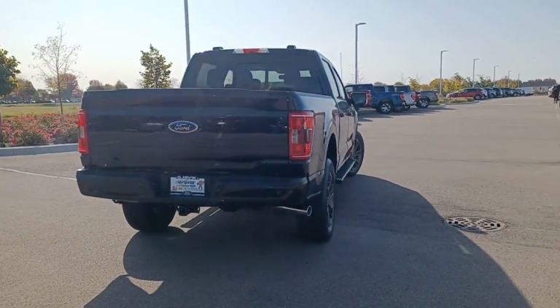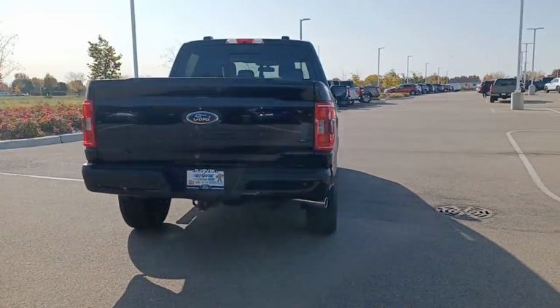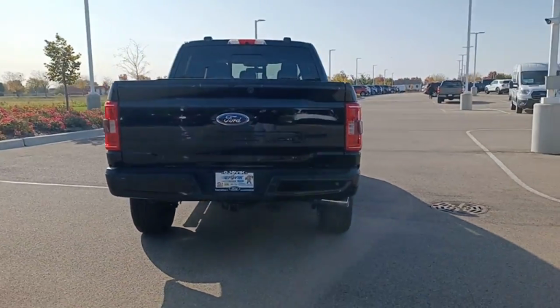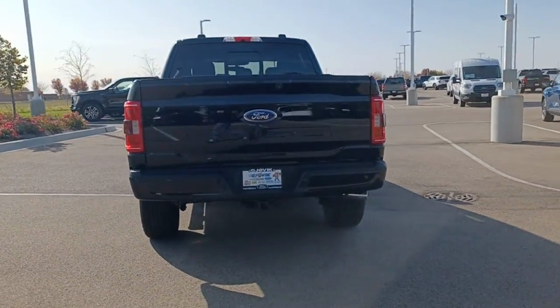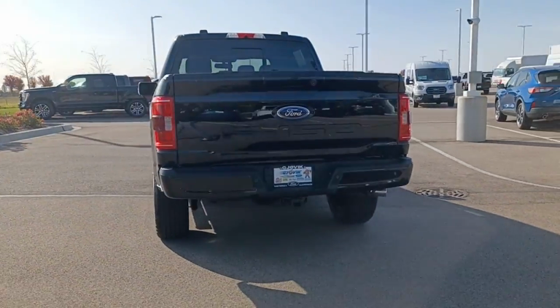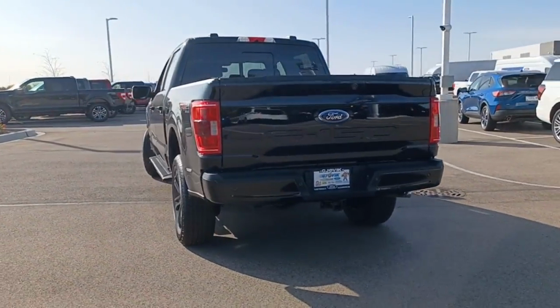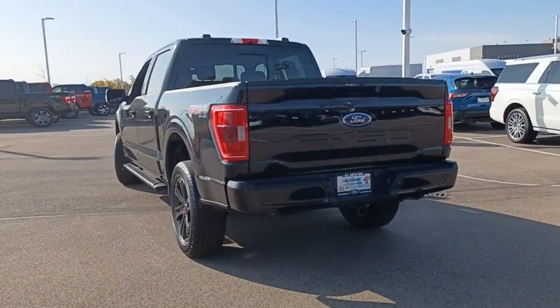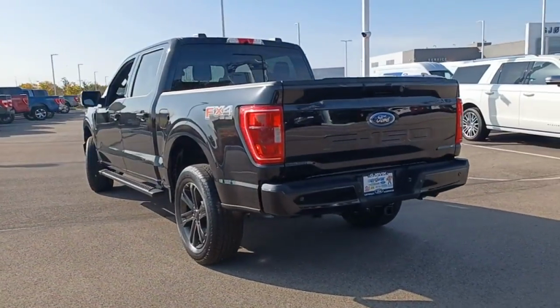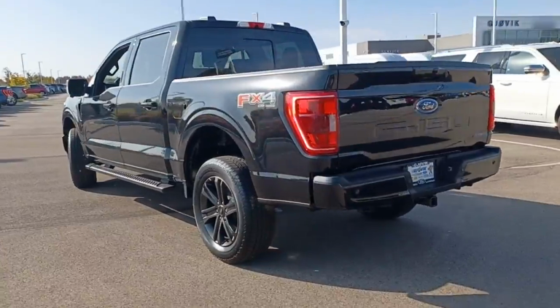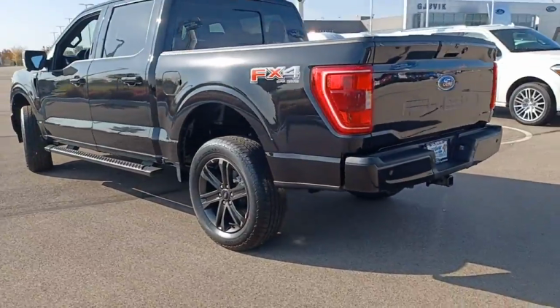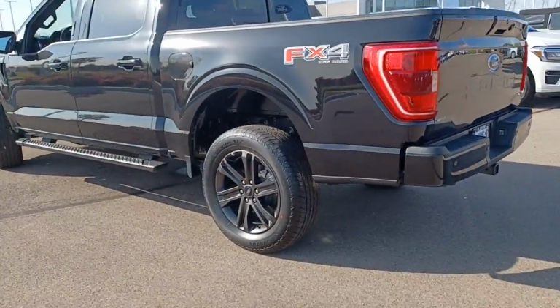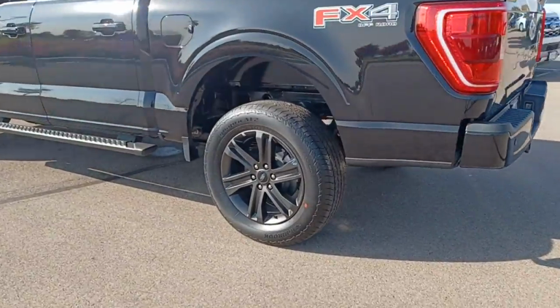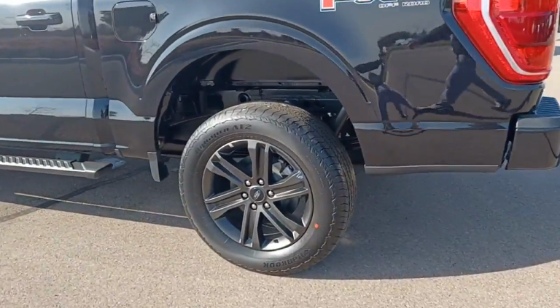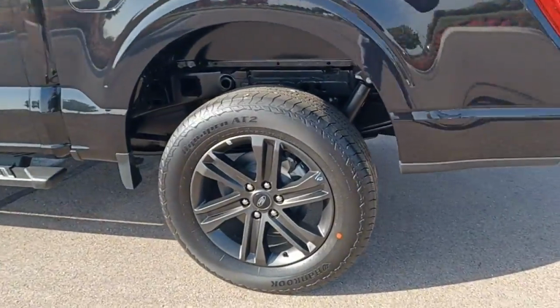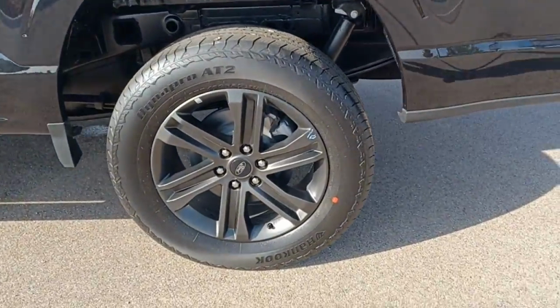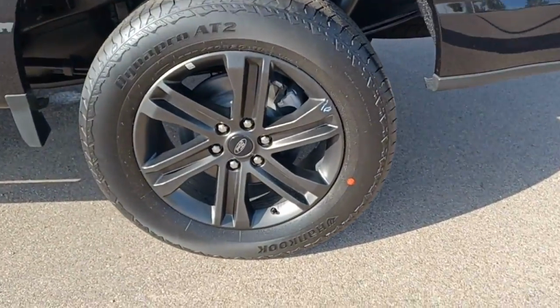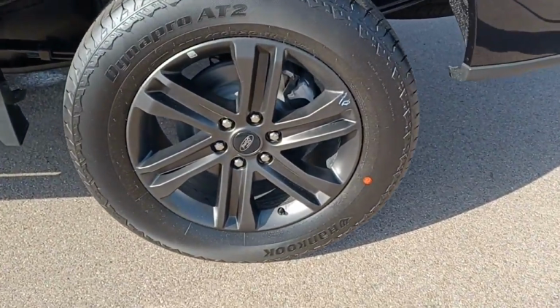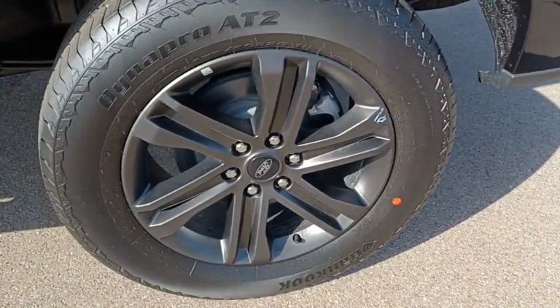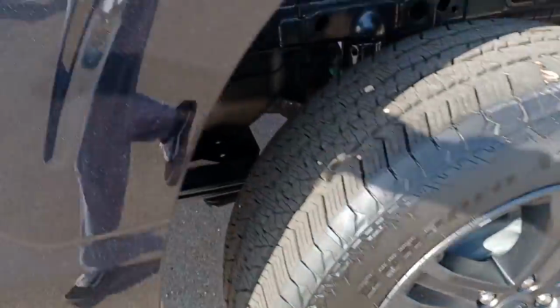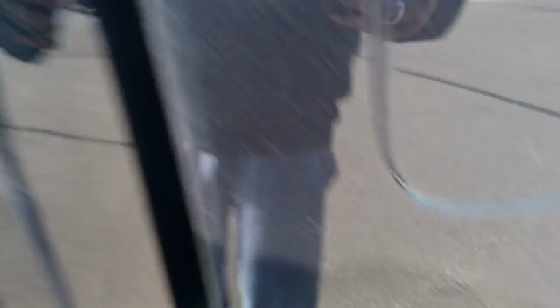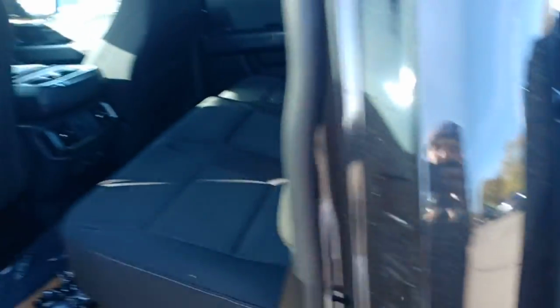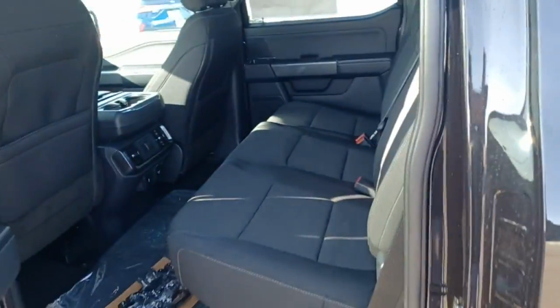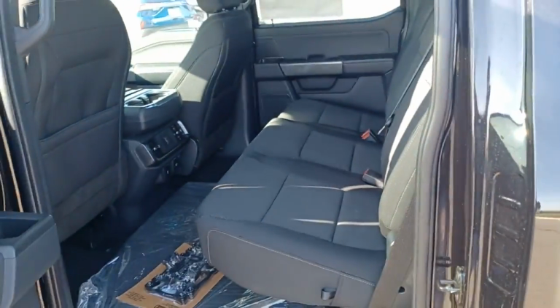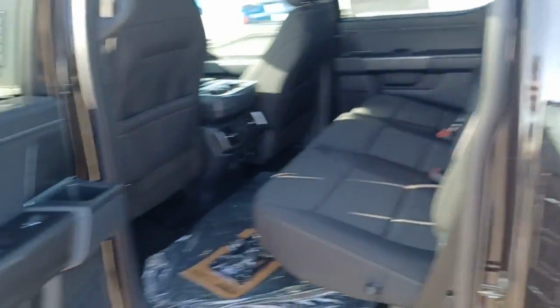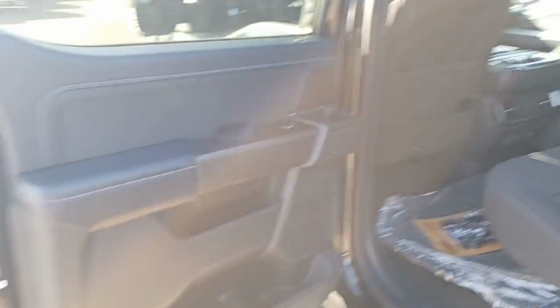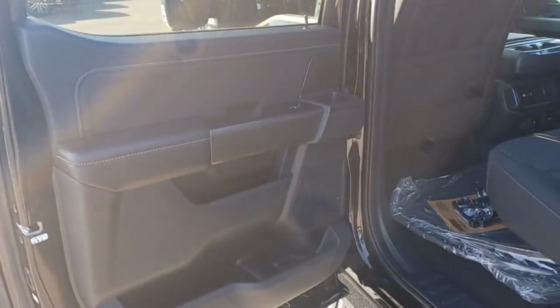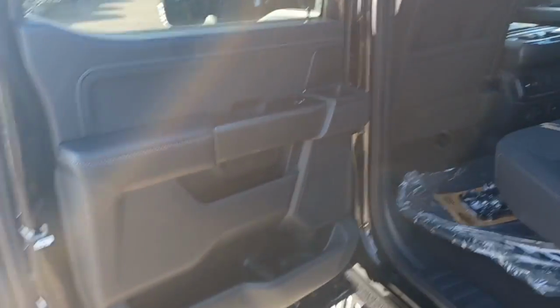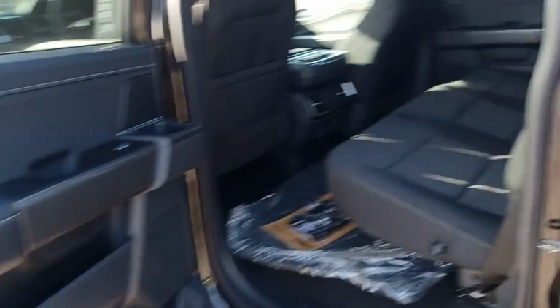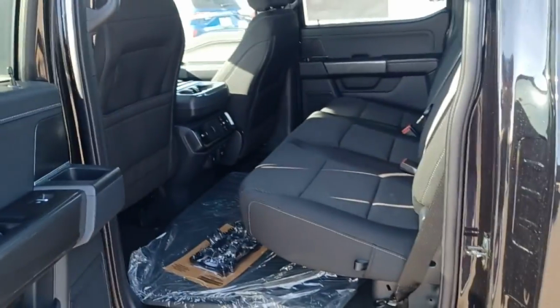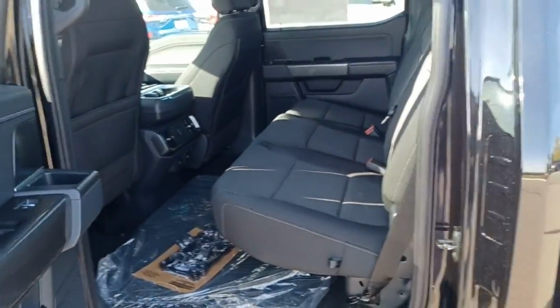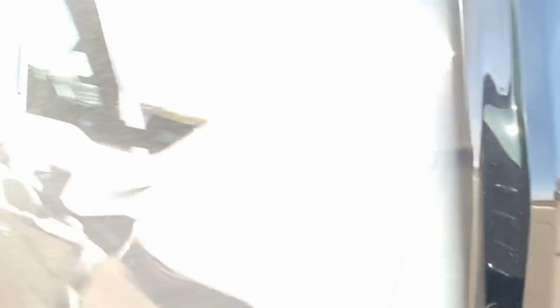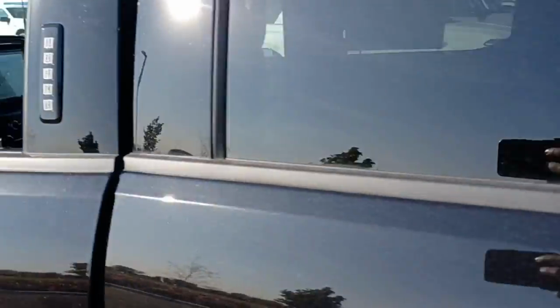Available options let you customize its hard-working bed so you can be more productive than ever before. These are just some of the great options this vehicle comes with: keyless entry, eight-cylinder engine, heated mirrors, lane keeping assist, and remote engine start.